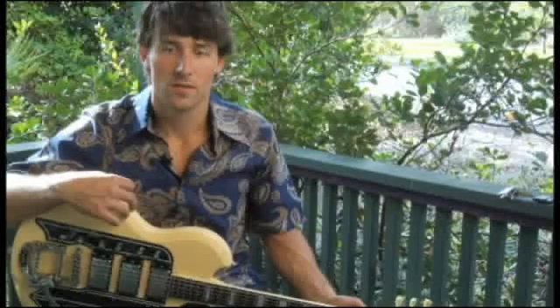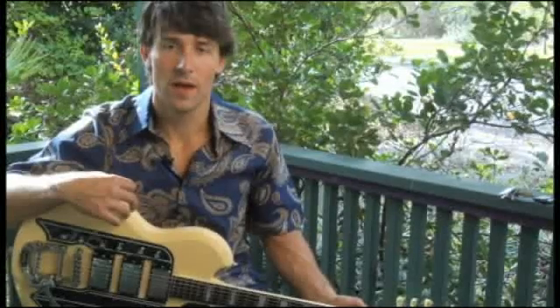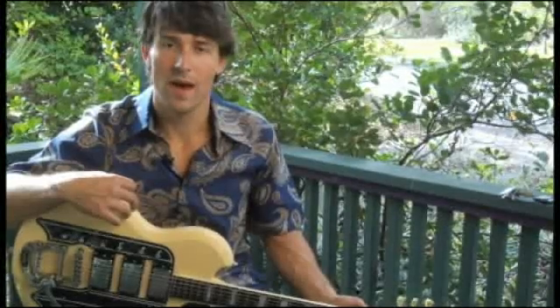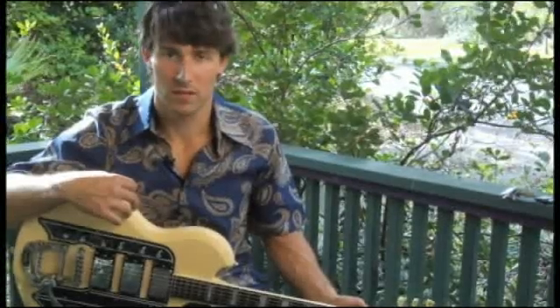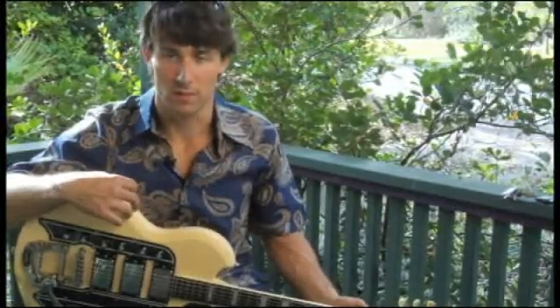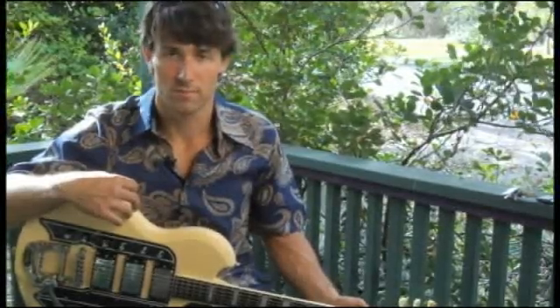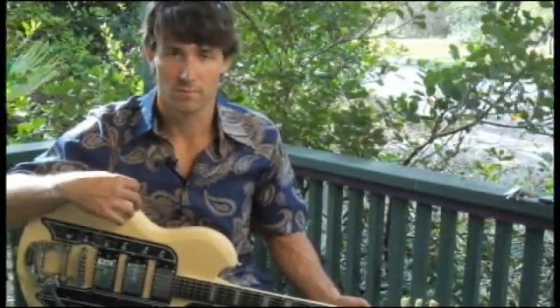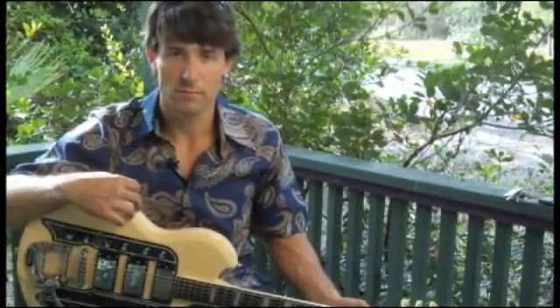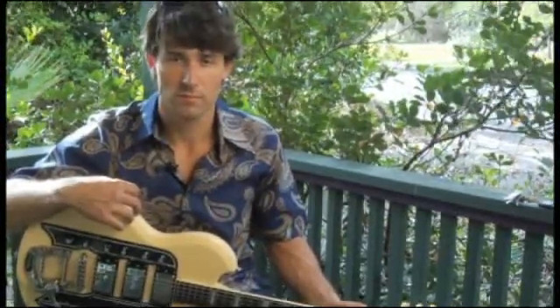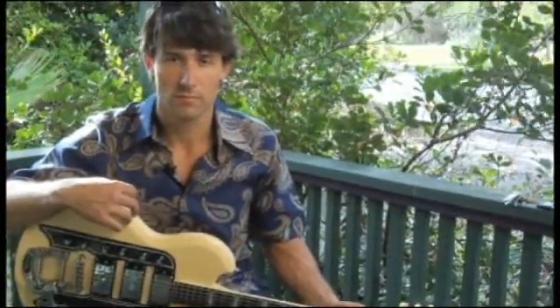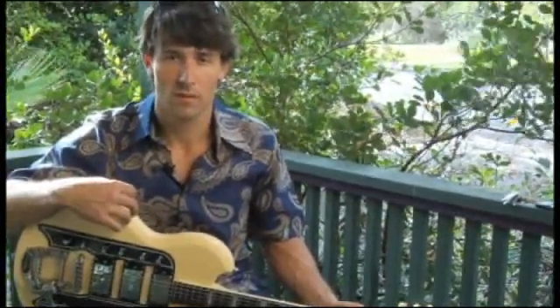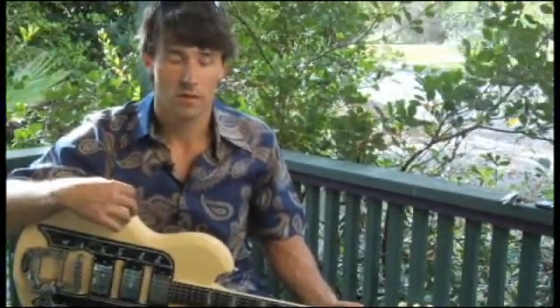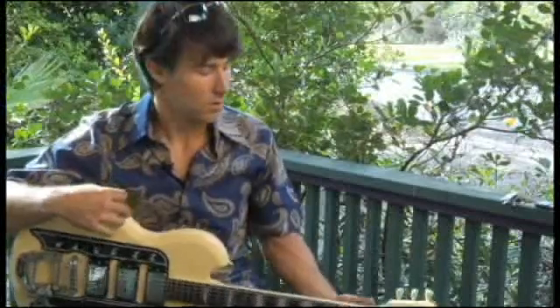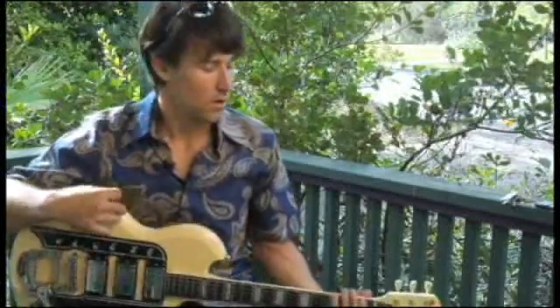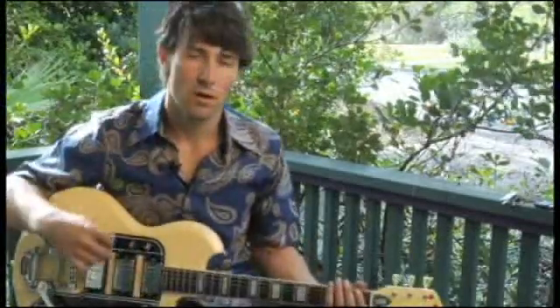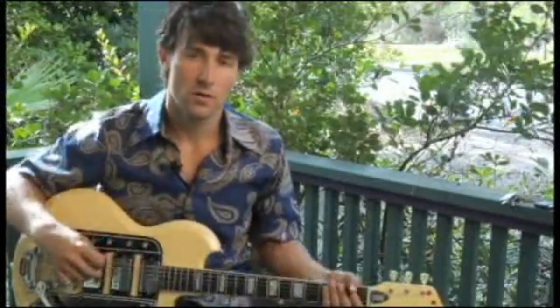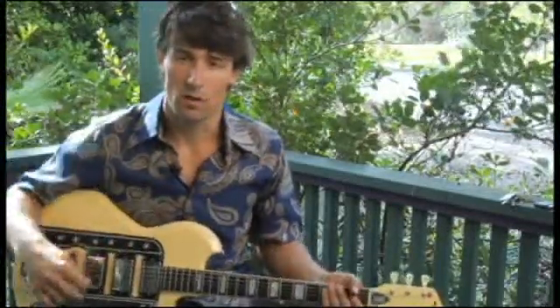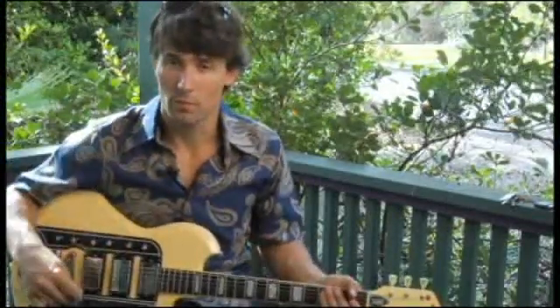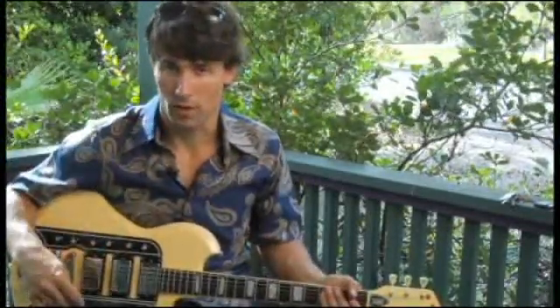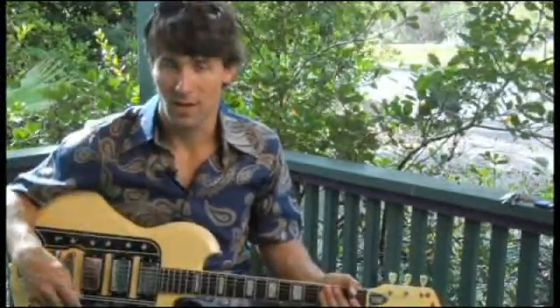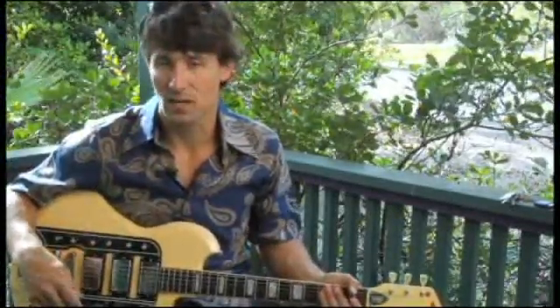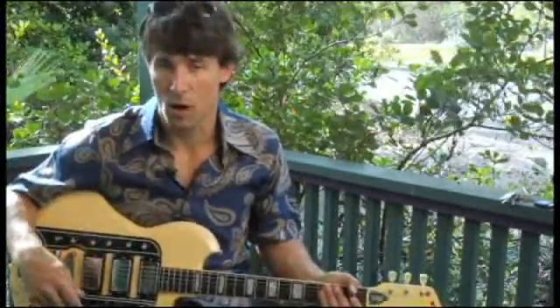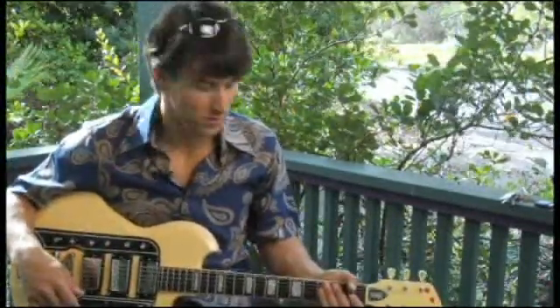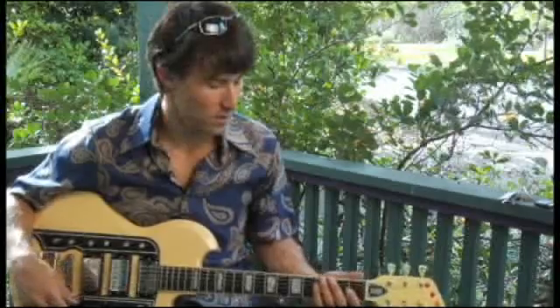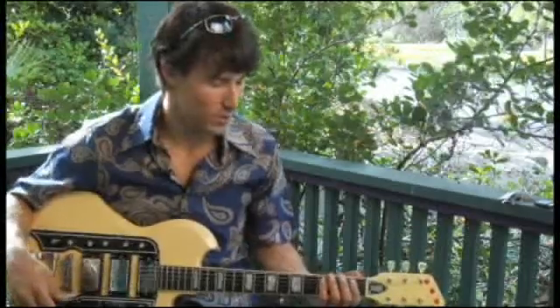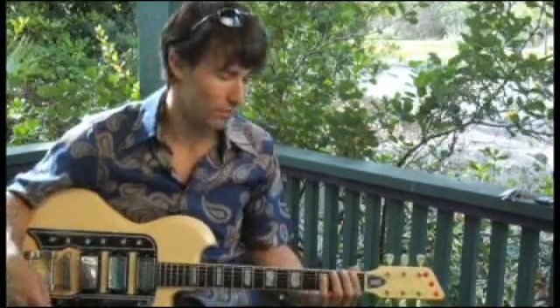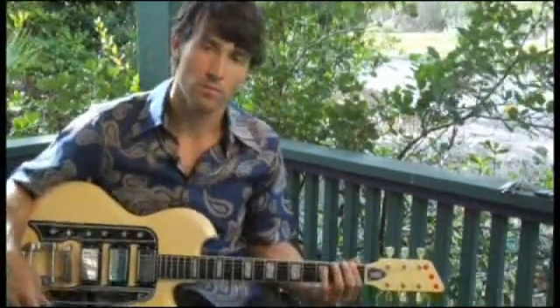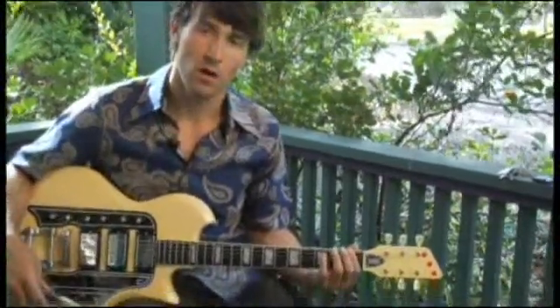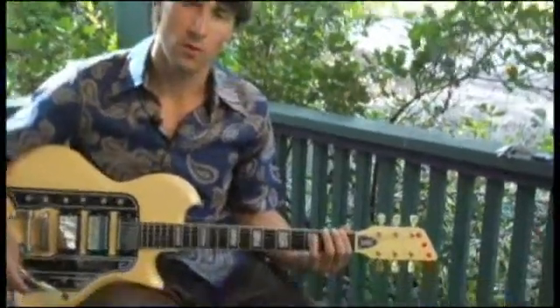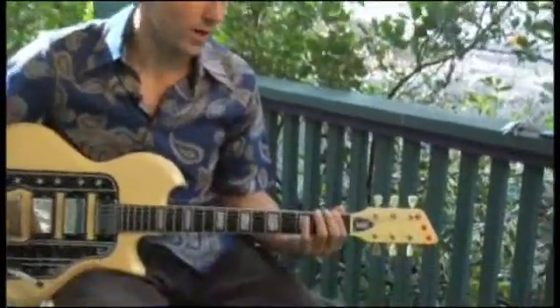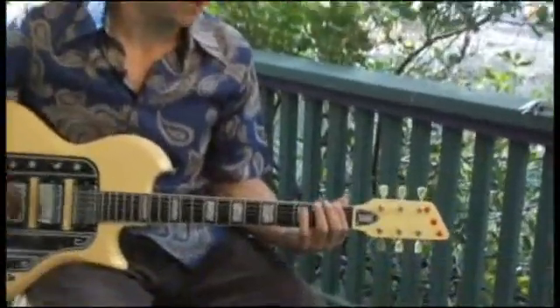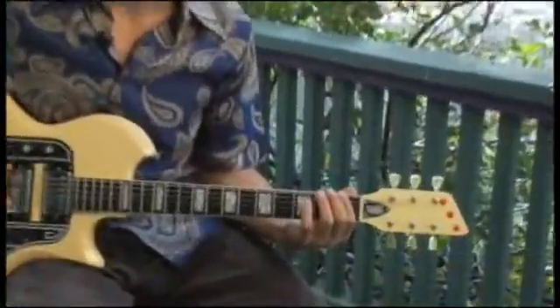To play F Mixolydian, starting on the bottom string and ascending two octaves, place your forefinger on the first fret of the bottom string.